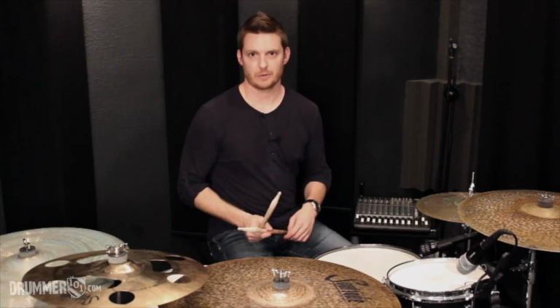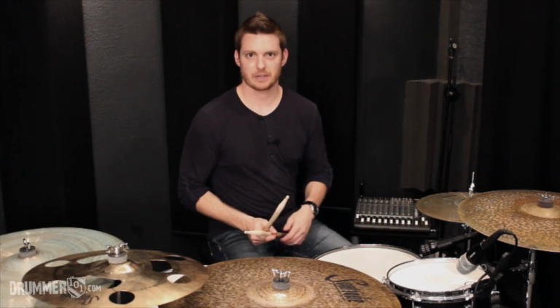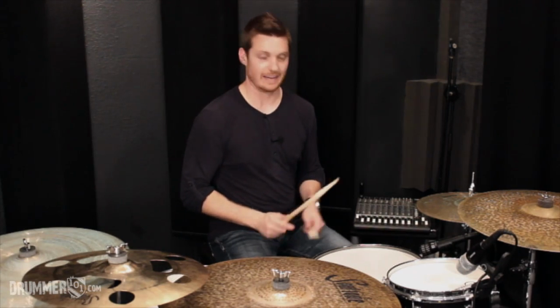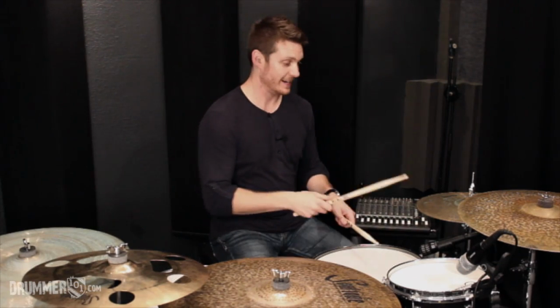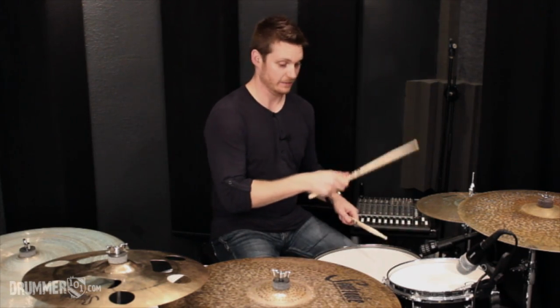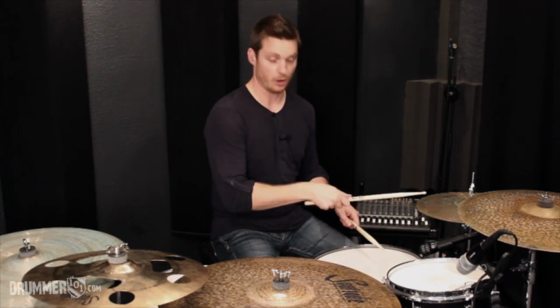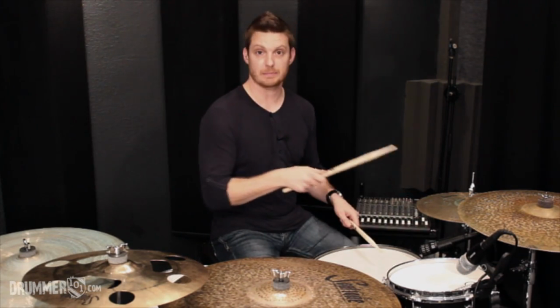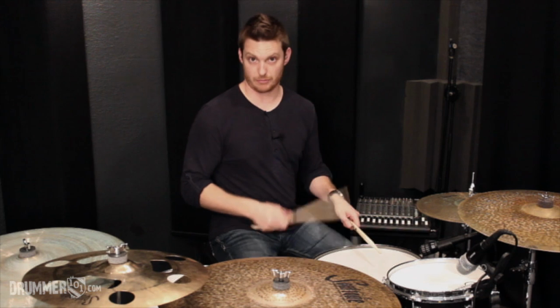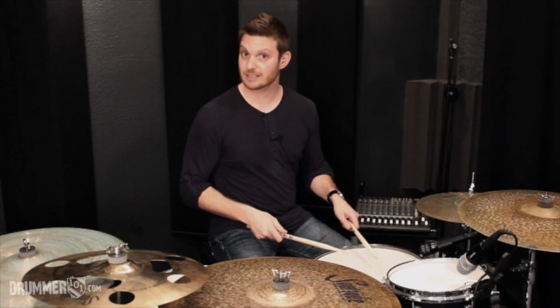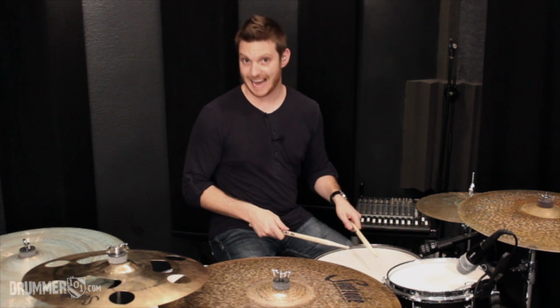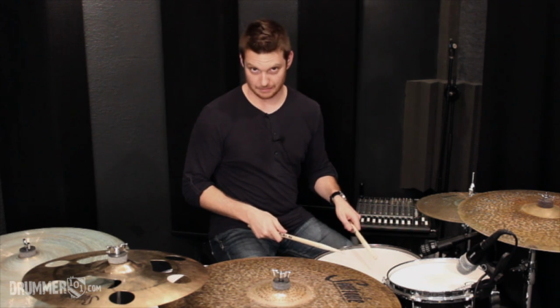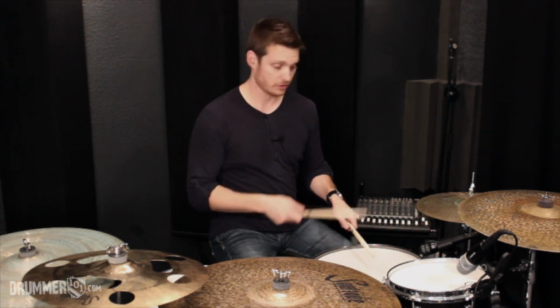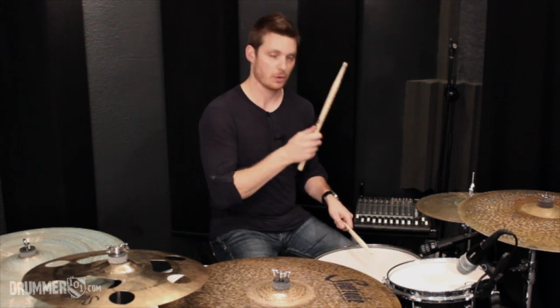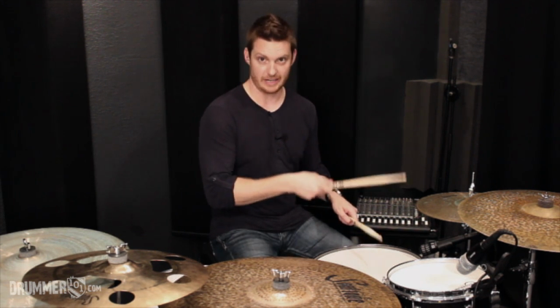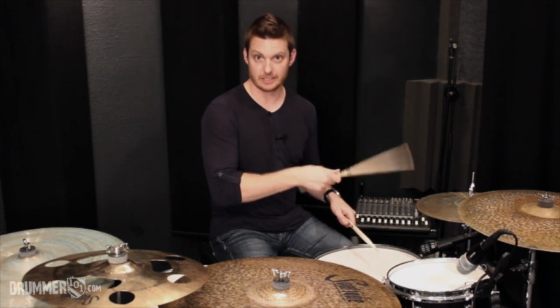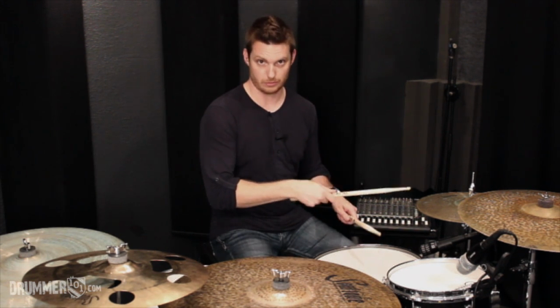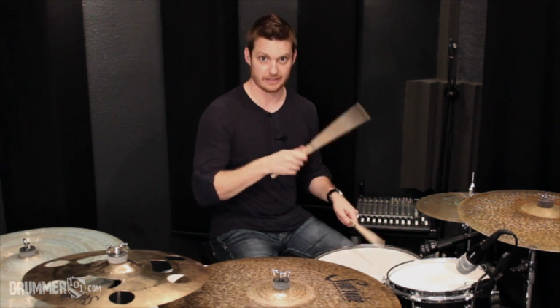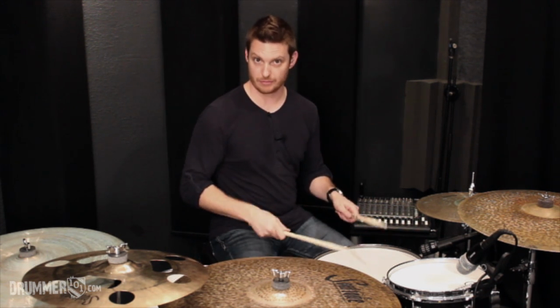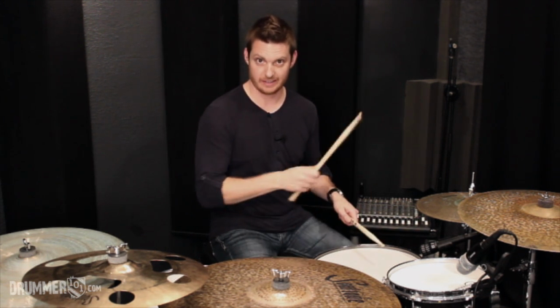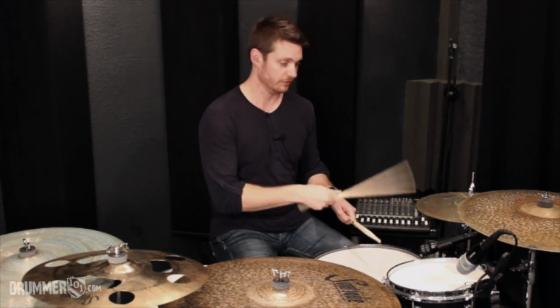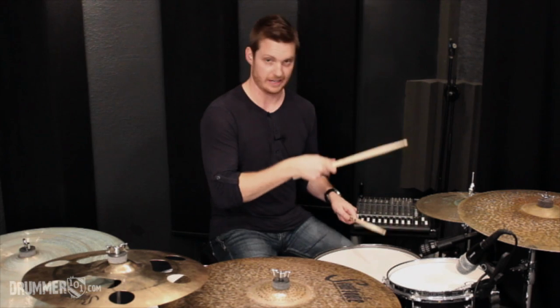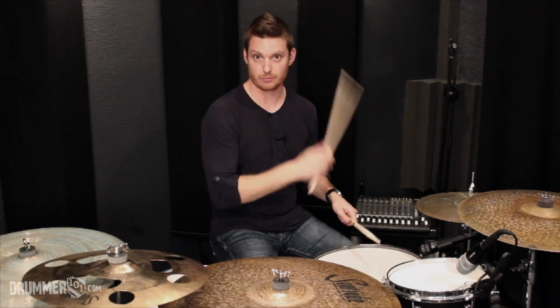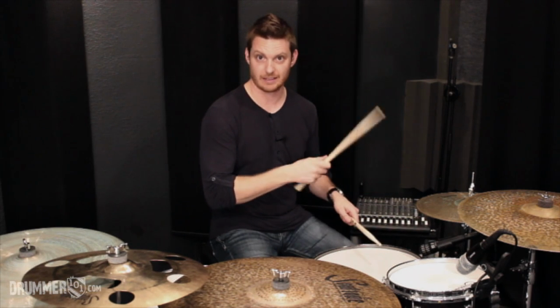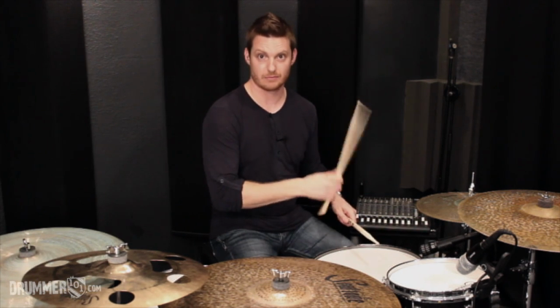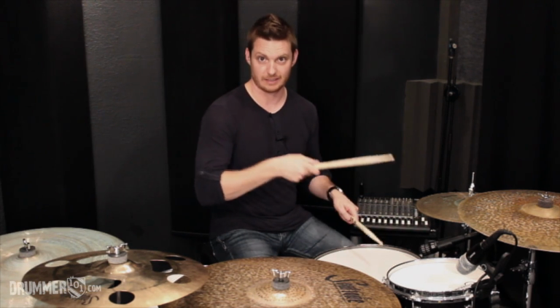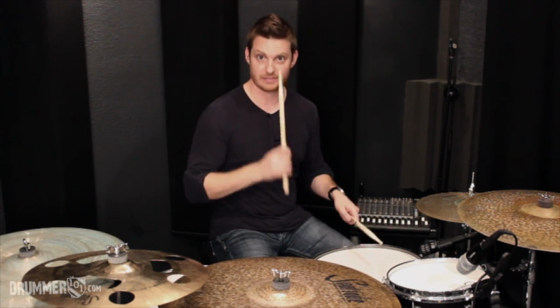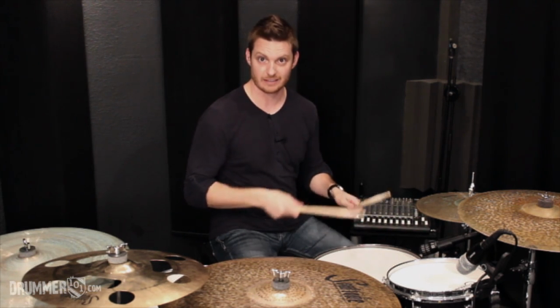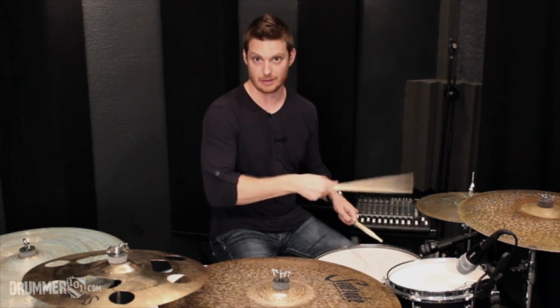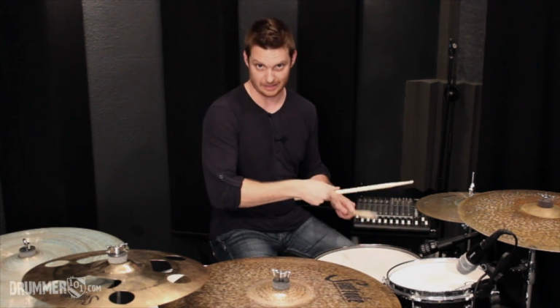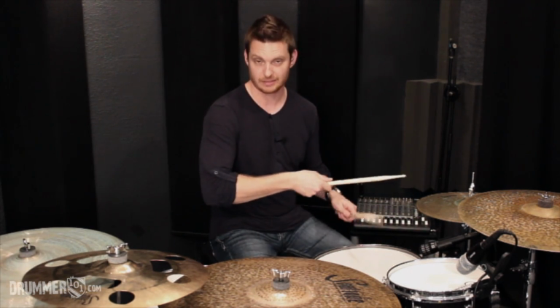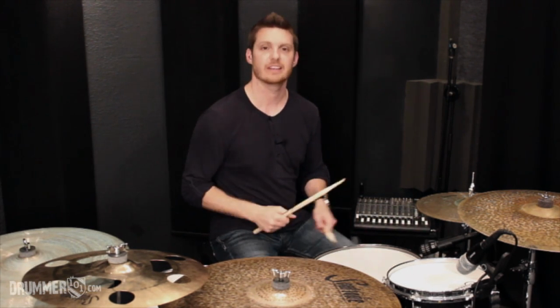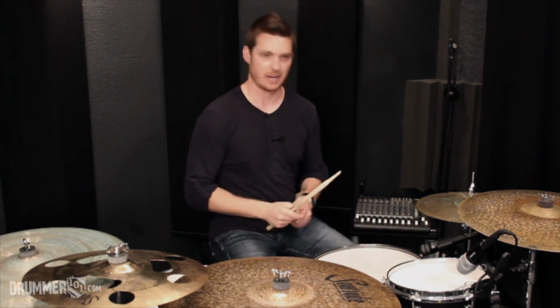Now we're going to take that right hand and bring it over to beat three. It's going to be a halftime shuffle — one and two and three and four and: right, left, right, left, left, left, snare, left, right, right, left, left, left. Here we go.